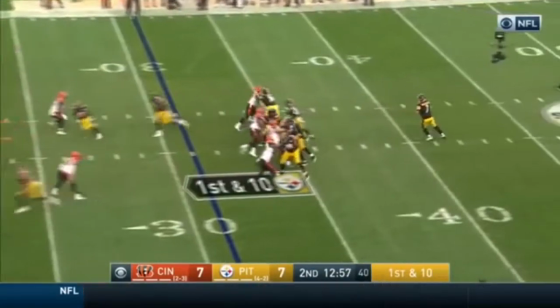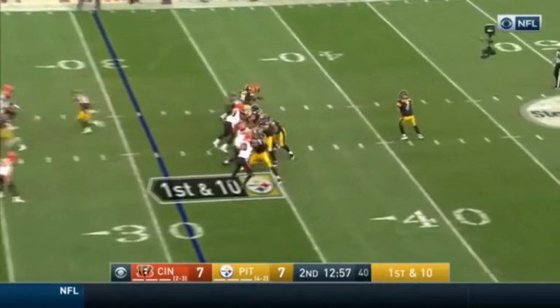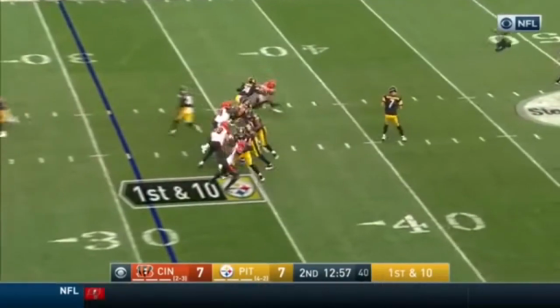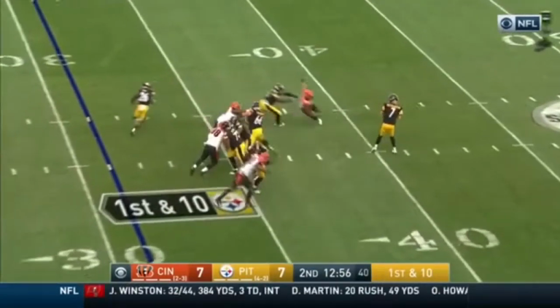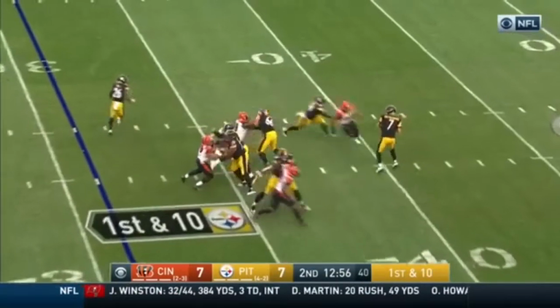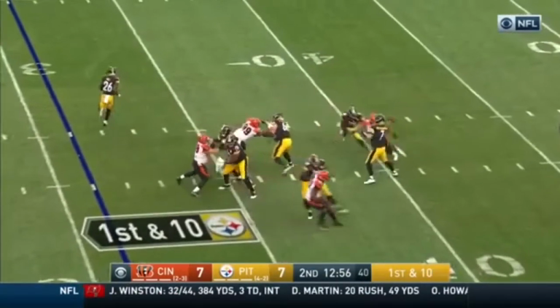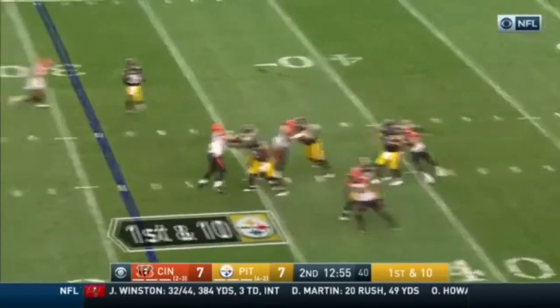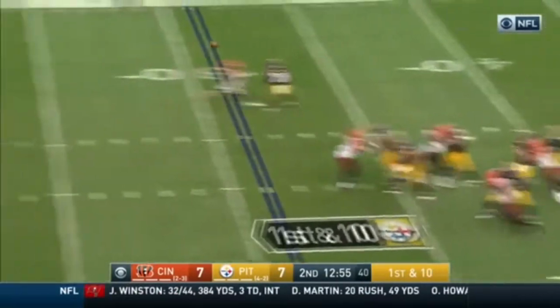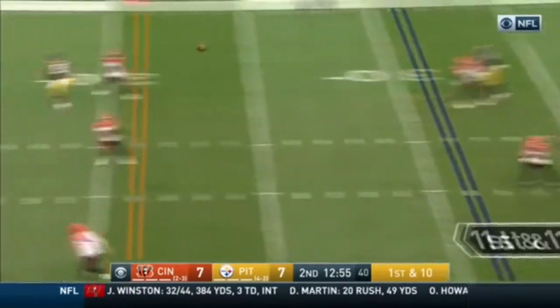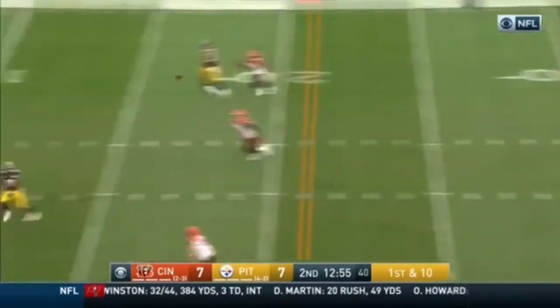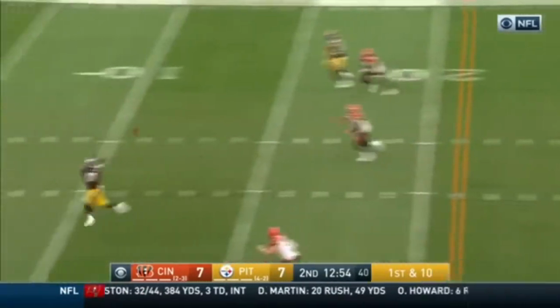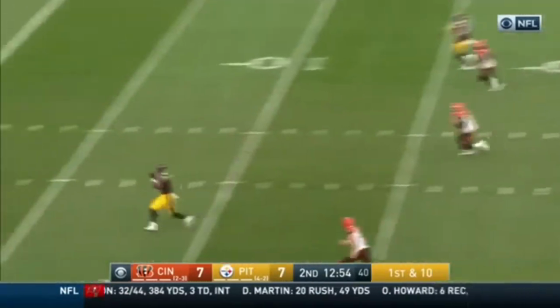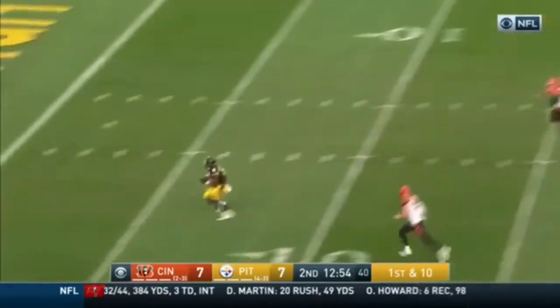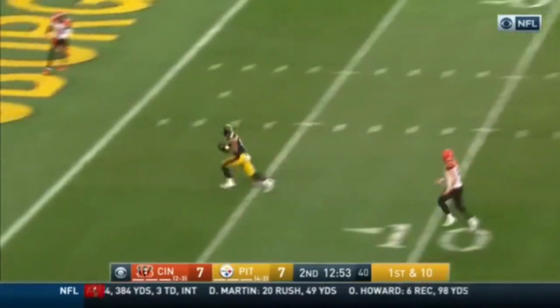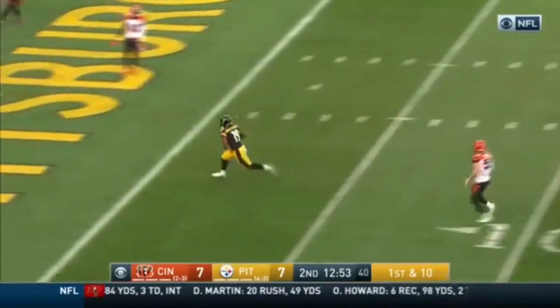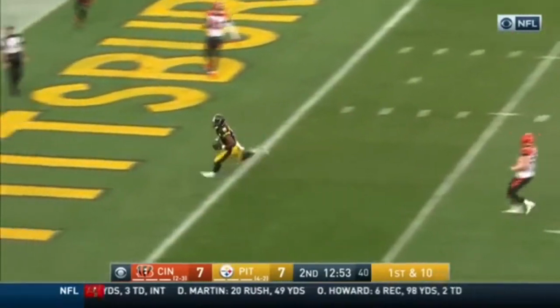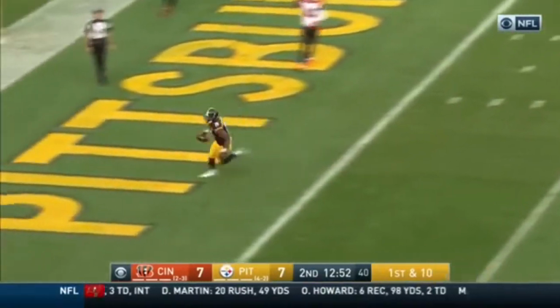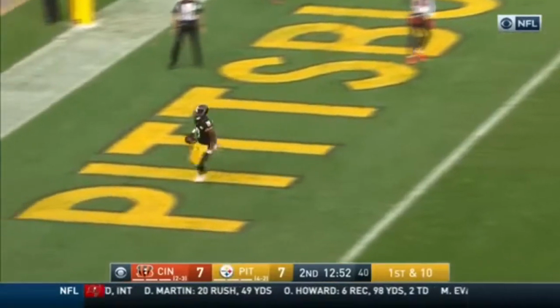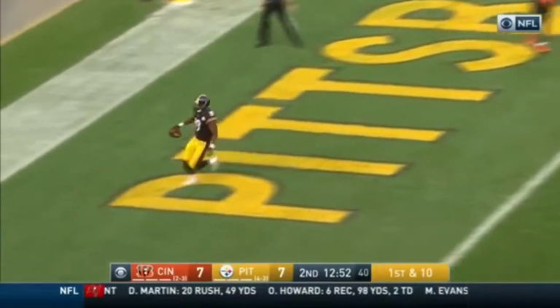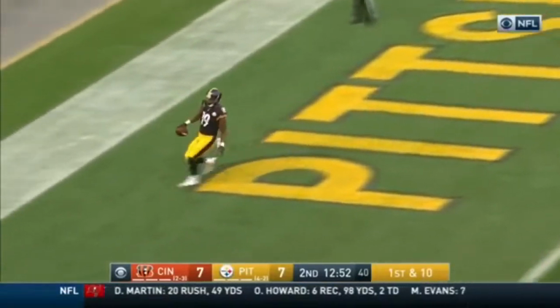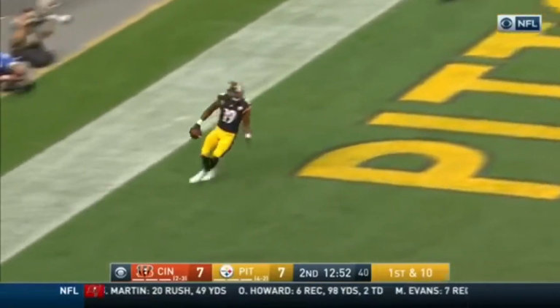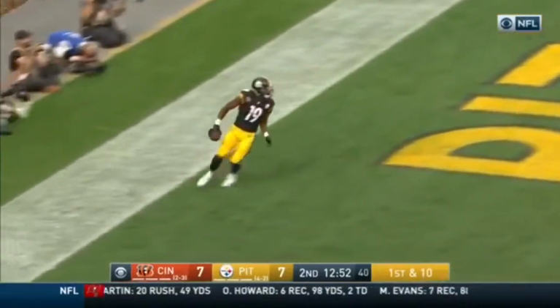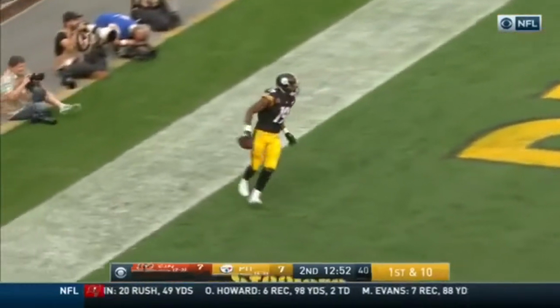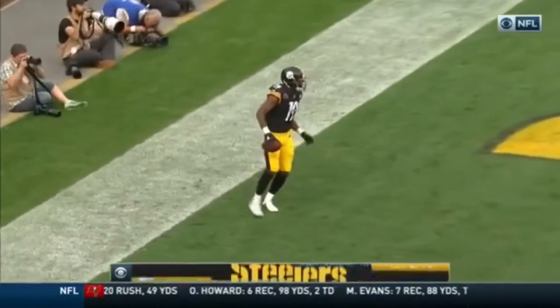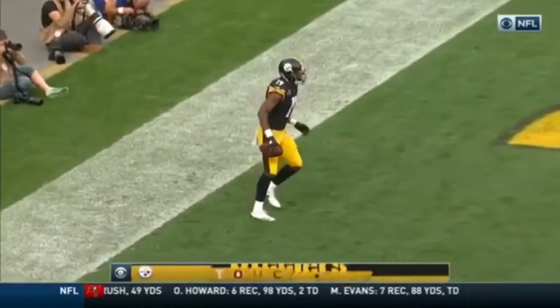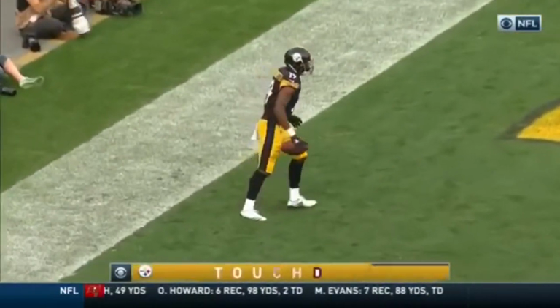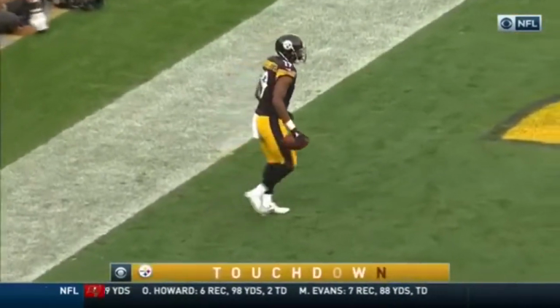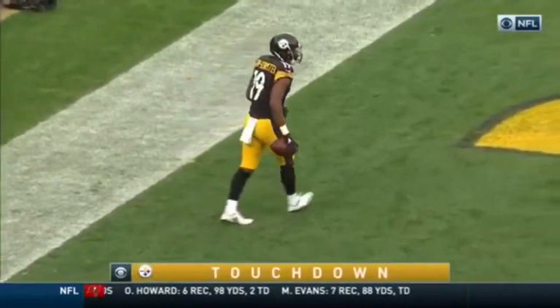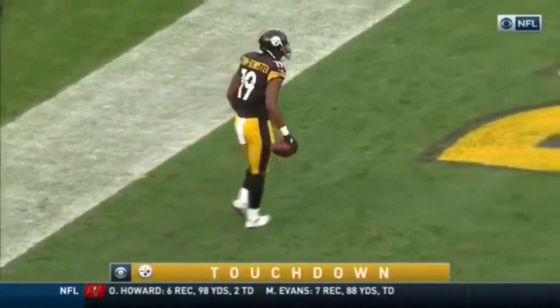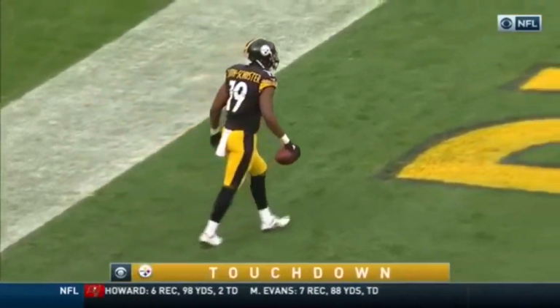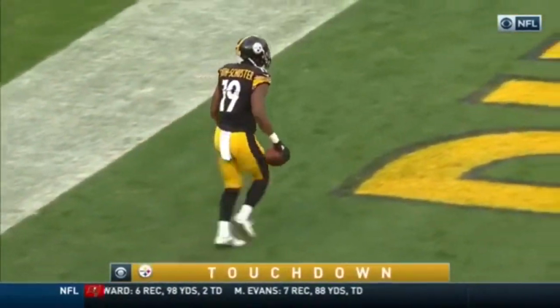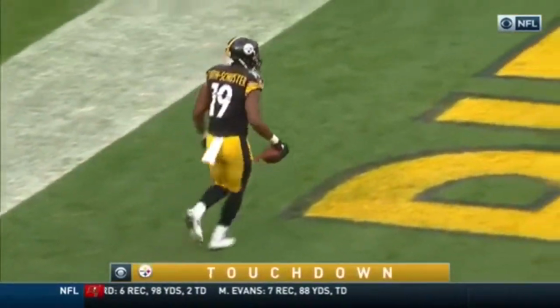First down. Seven-step drop. Down the middle. Open! Wide open is JuJu Smith-Schuster for the touchdown.